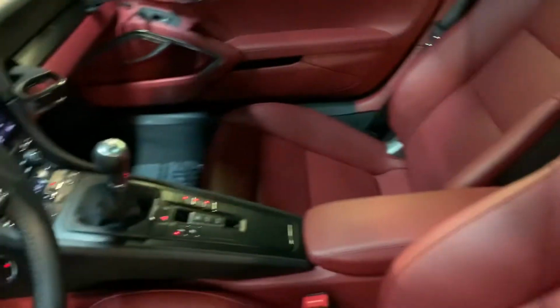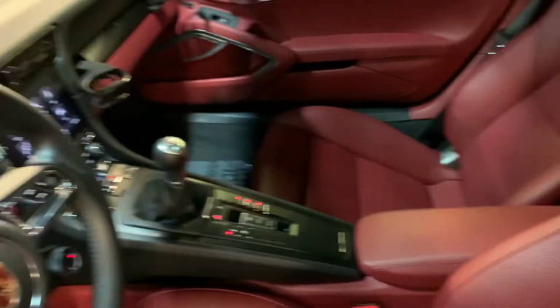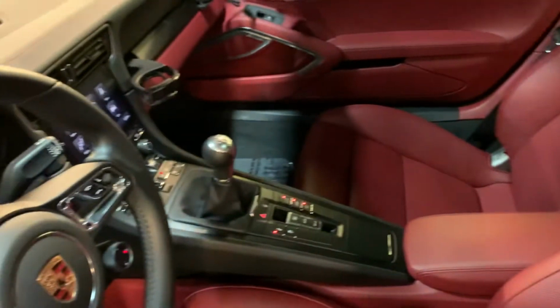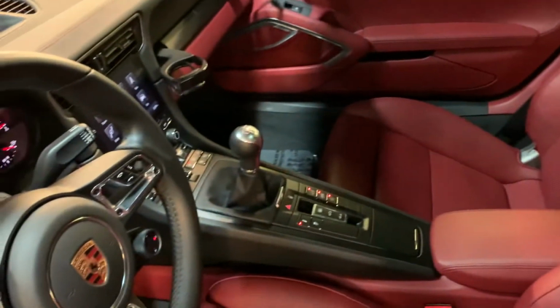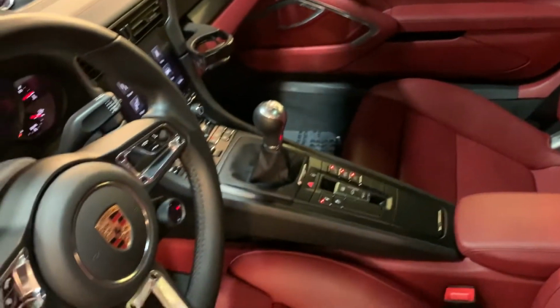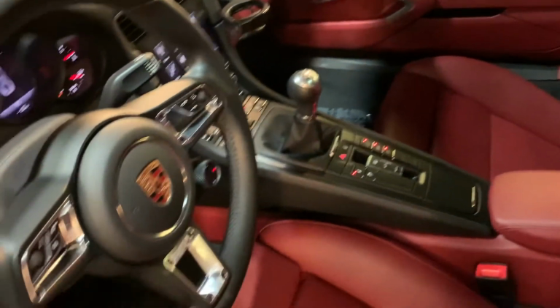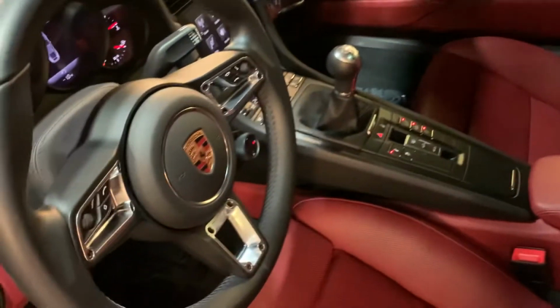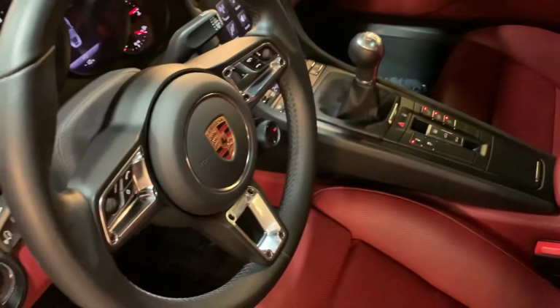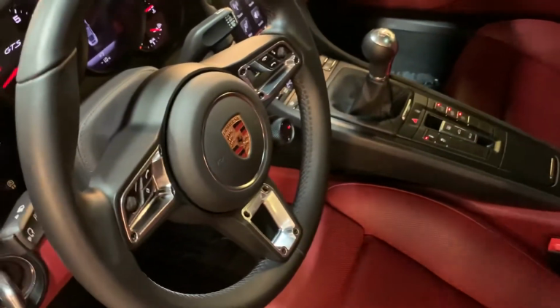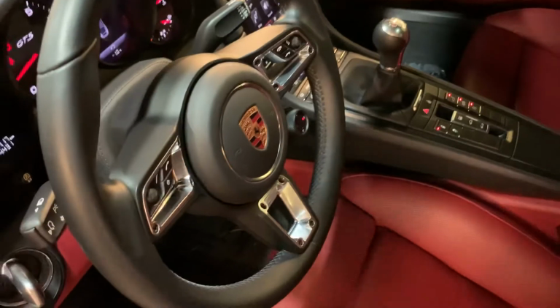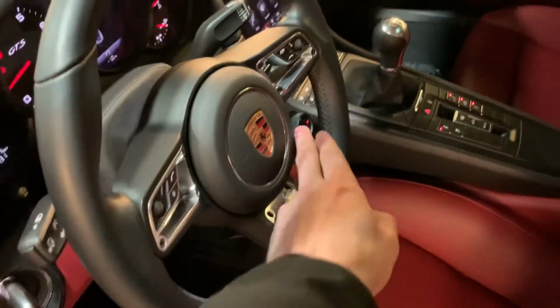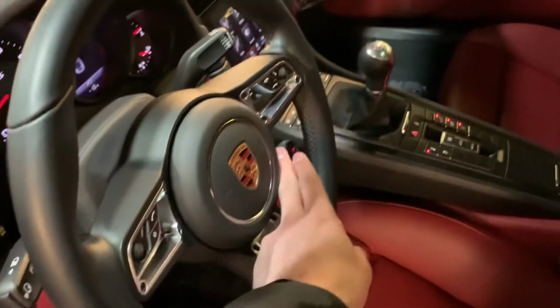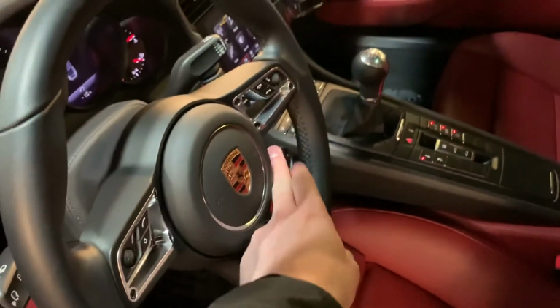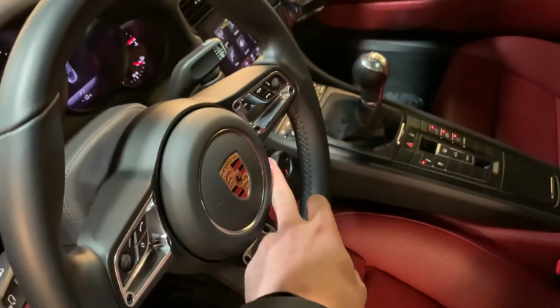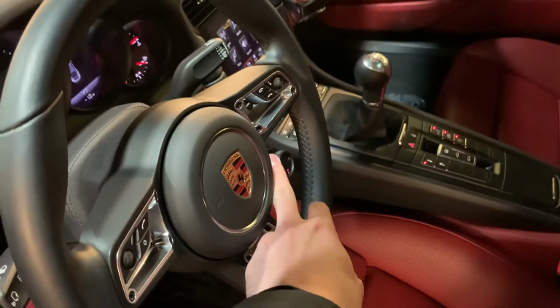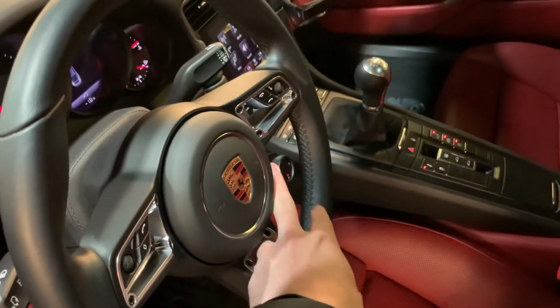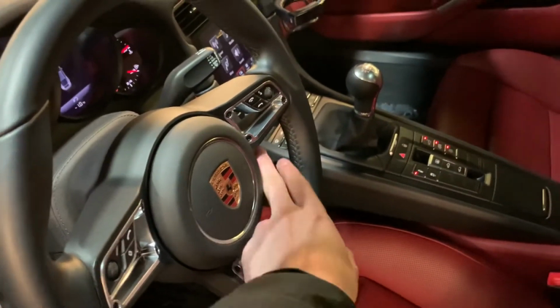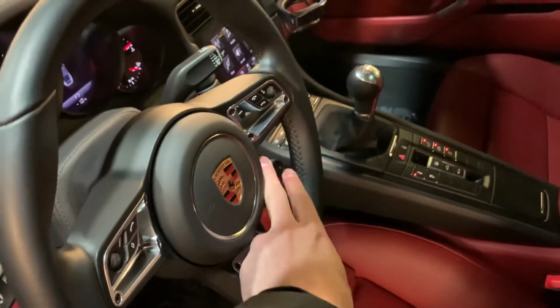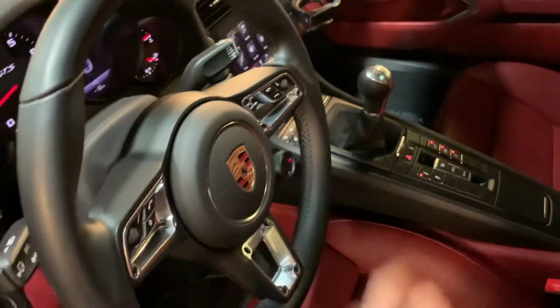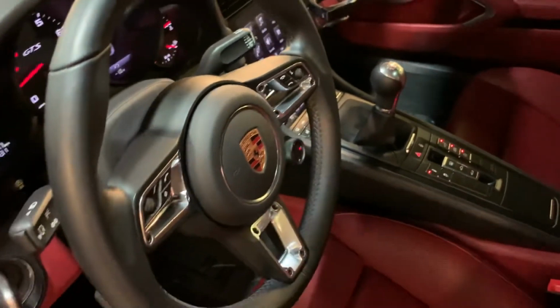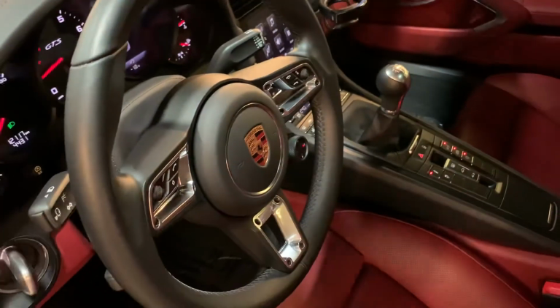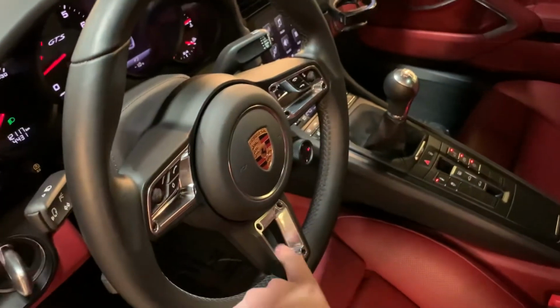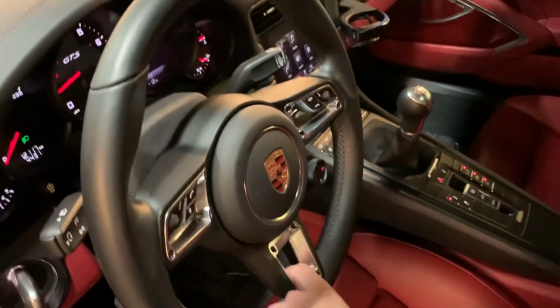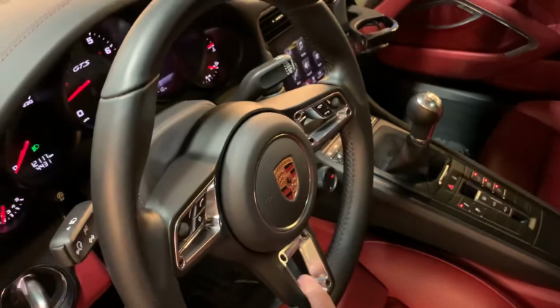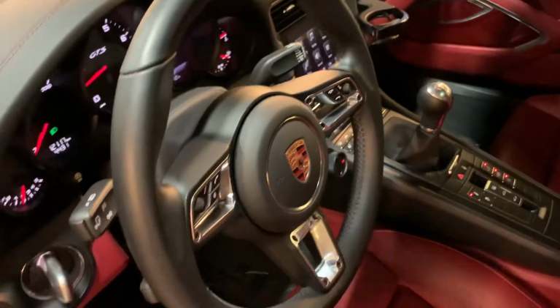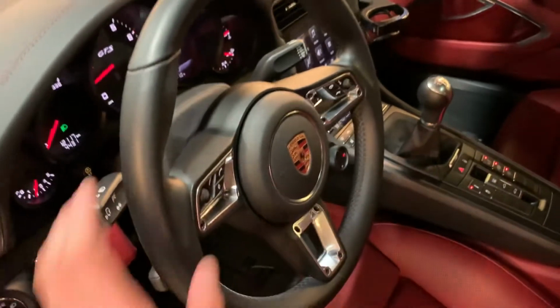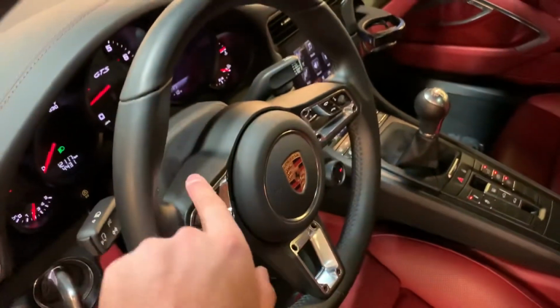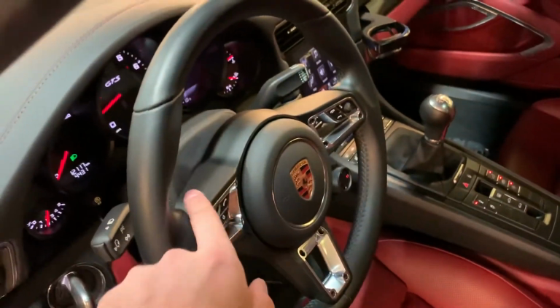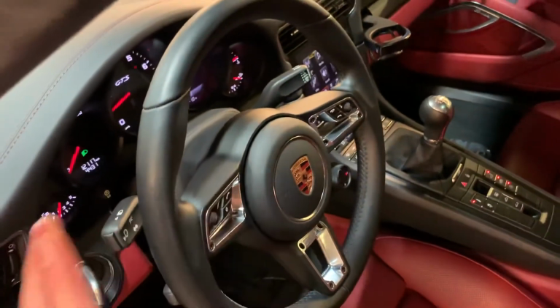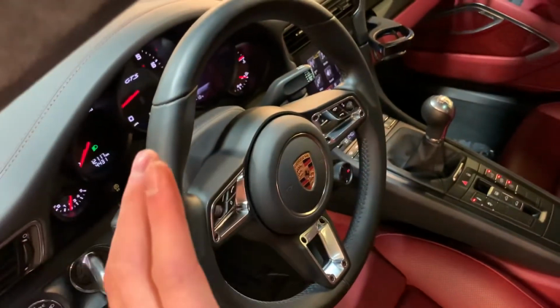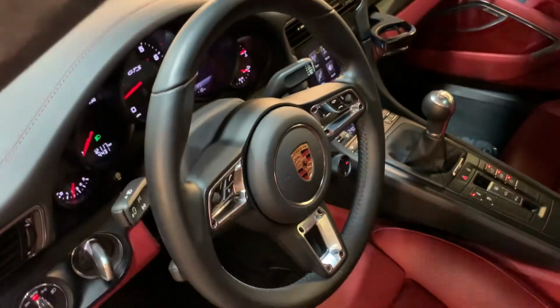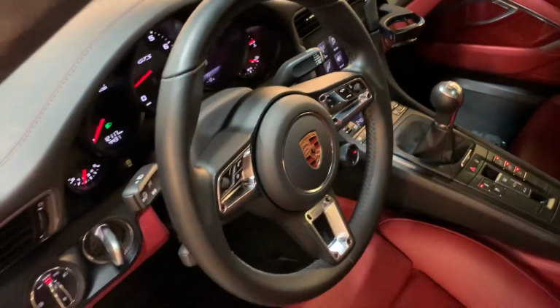We've got a proper manual transmission. Sport Chrono package with your adjustable drive mode selector right on the steering wheel. Heated multifunction steering wheel and the GT steering wheel as well, so slightly smaller diameter.